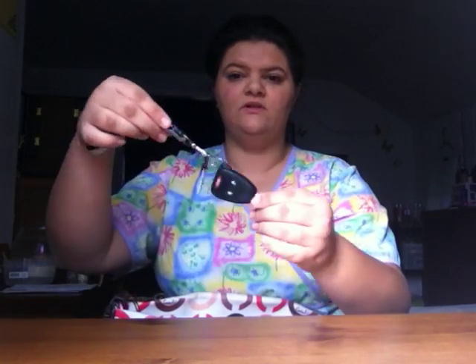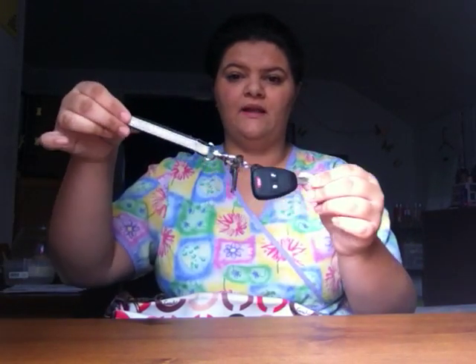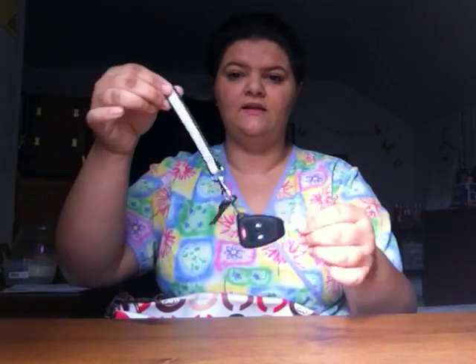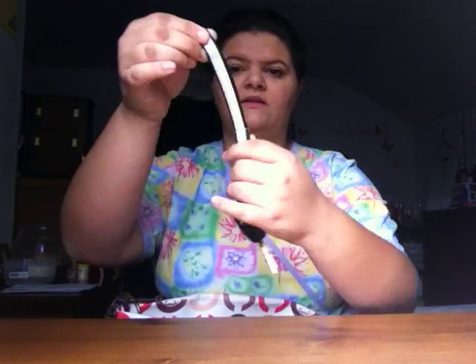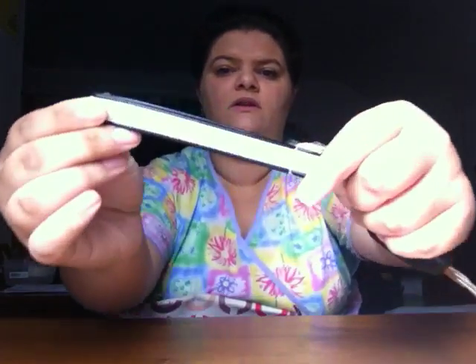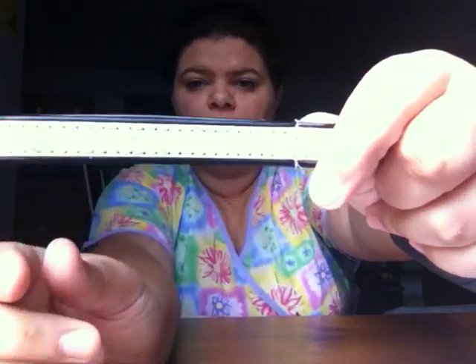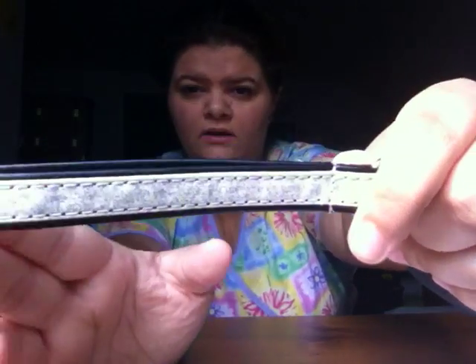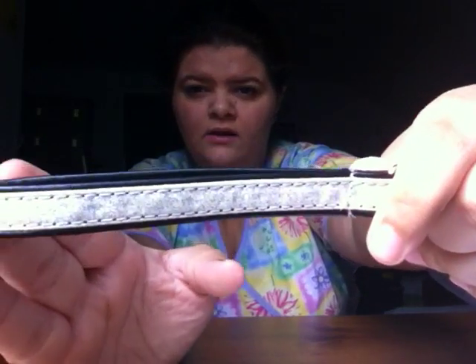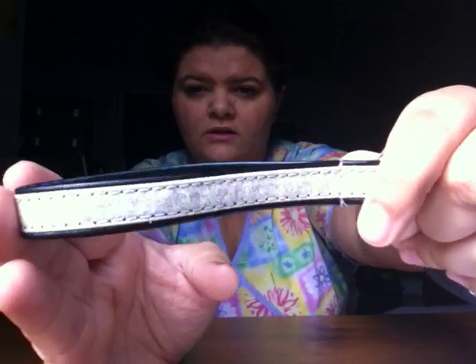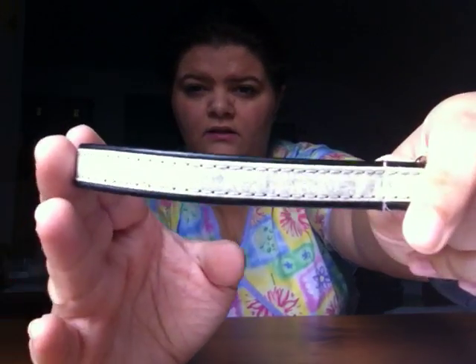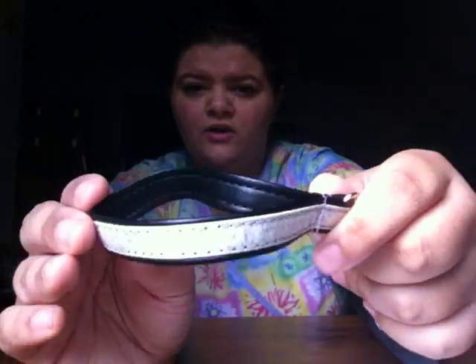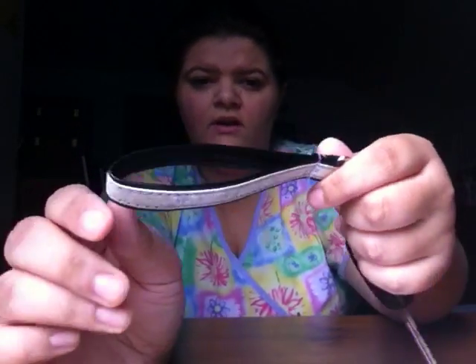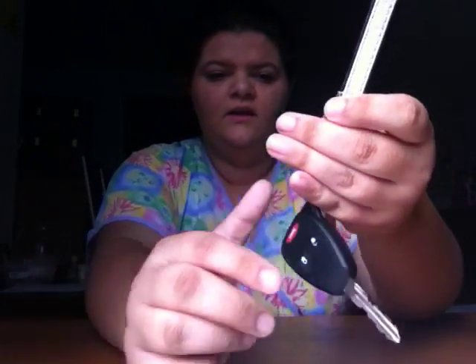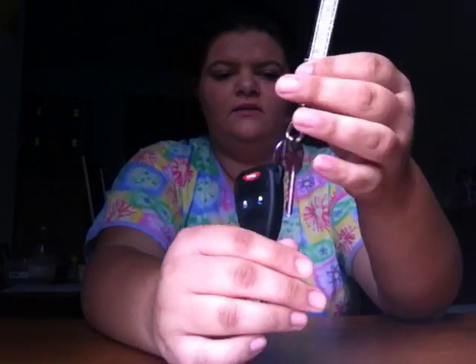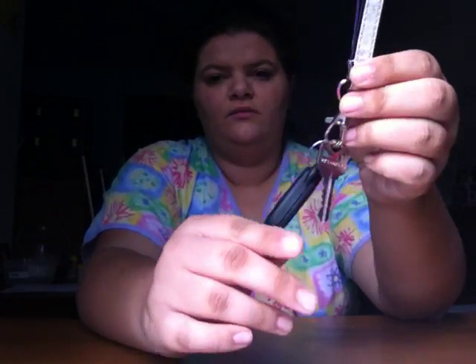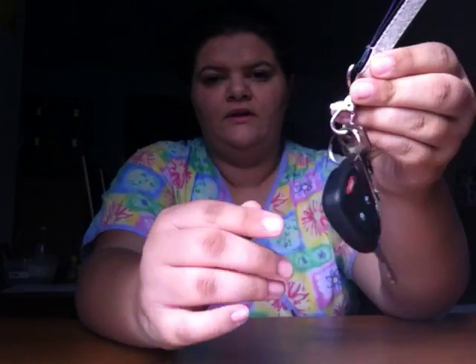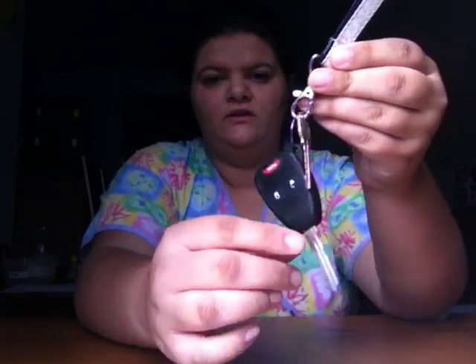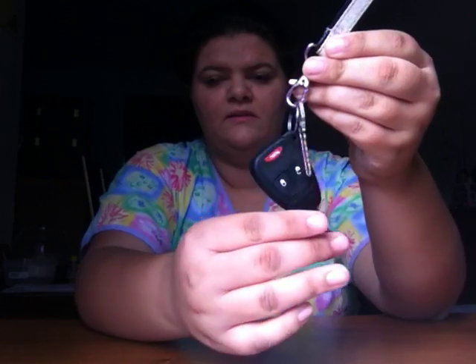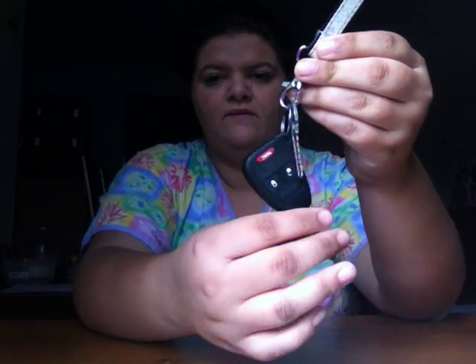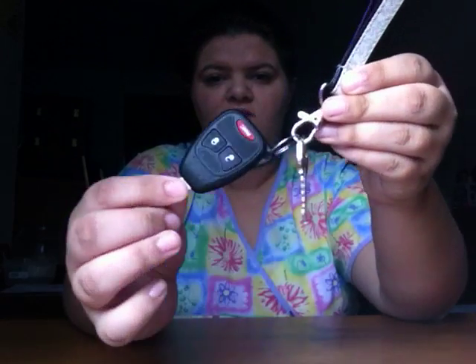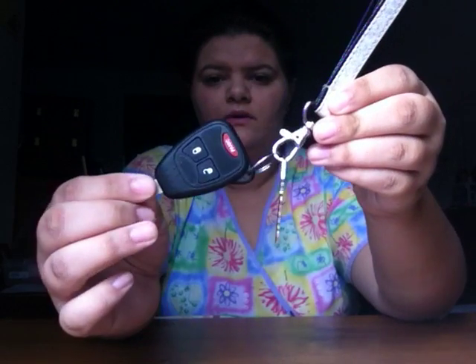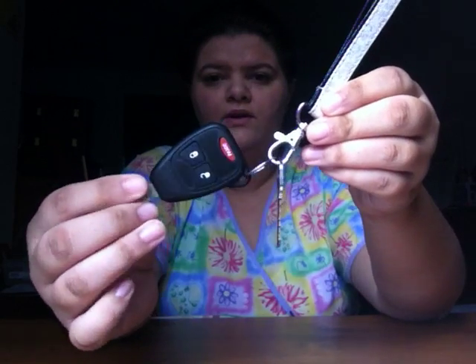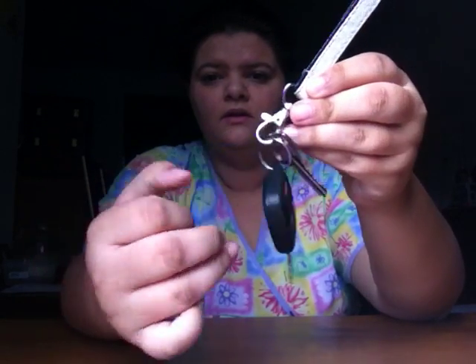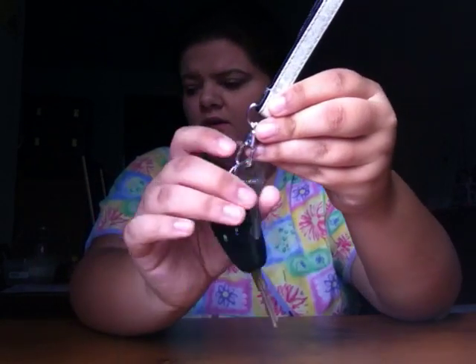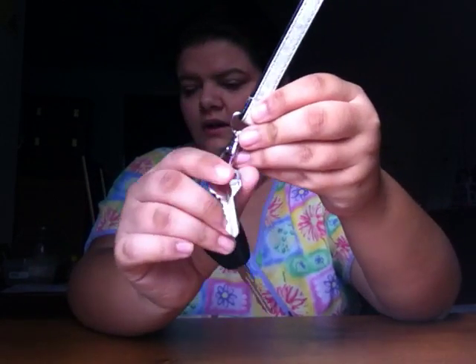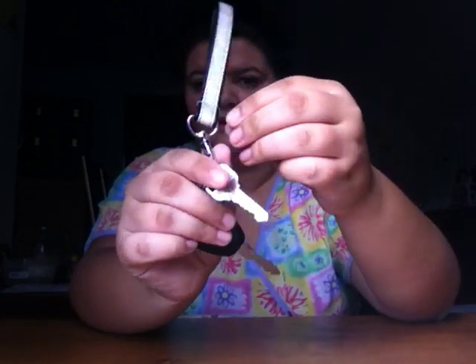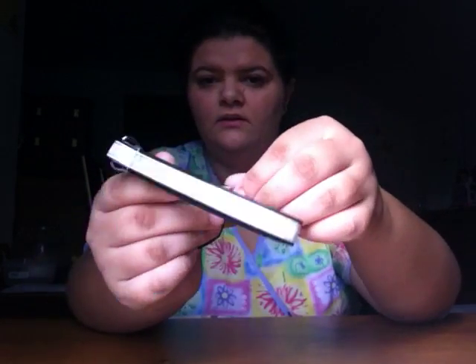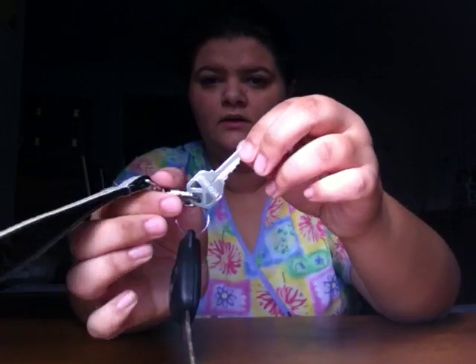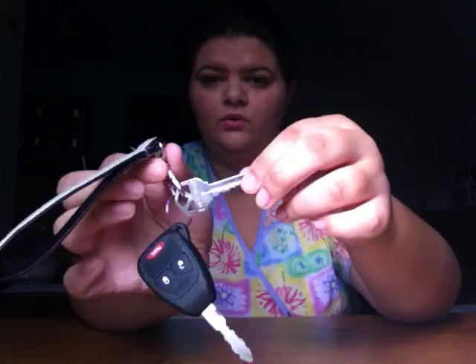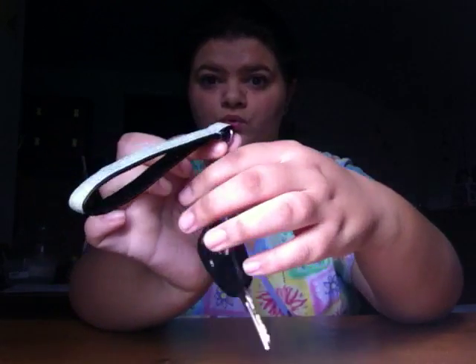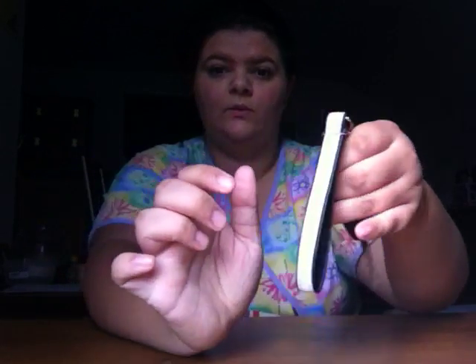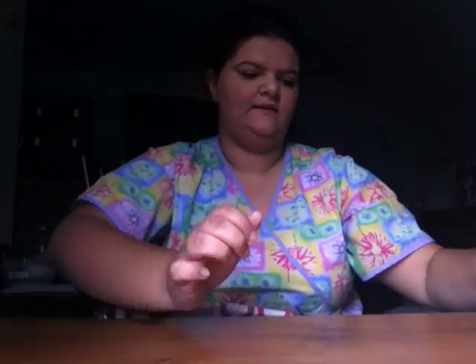Next we just have my keys on this really cute lanyard — keychain. I just have my key for my Jeep right here and then a house key. Oh, it's so fancy.